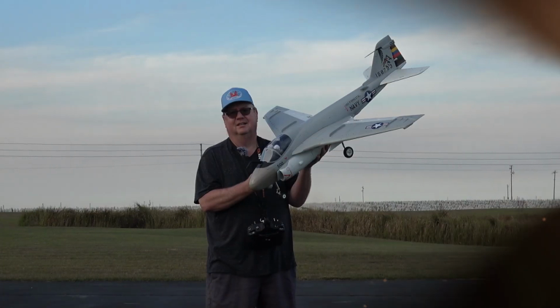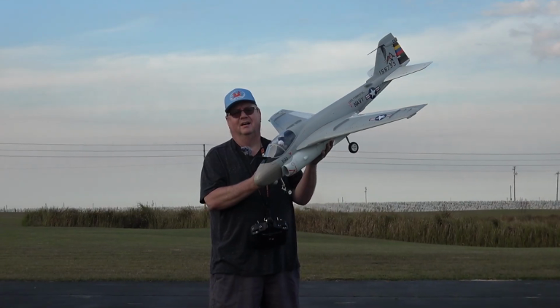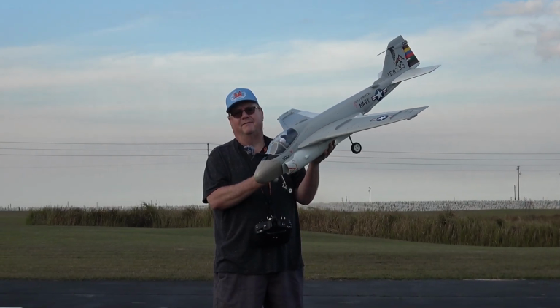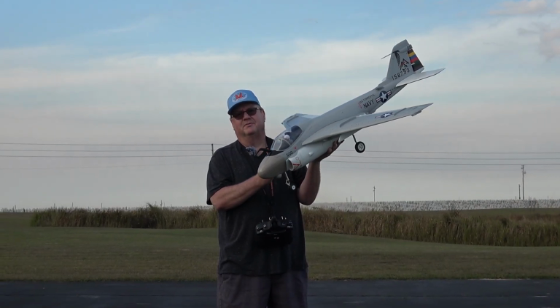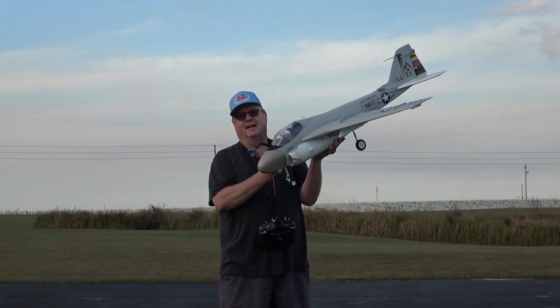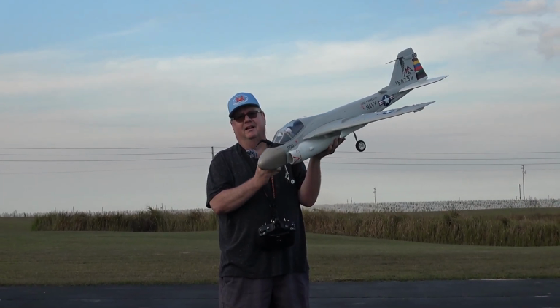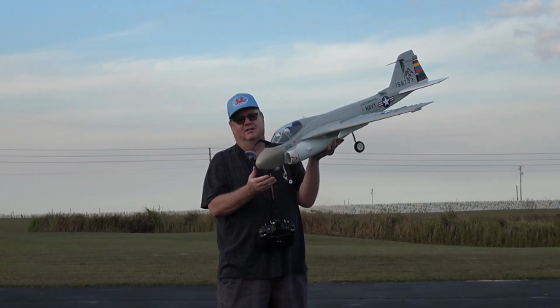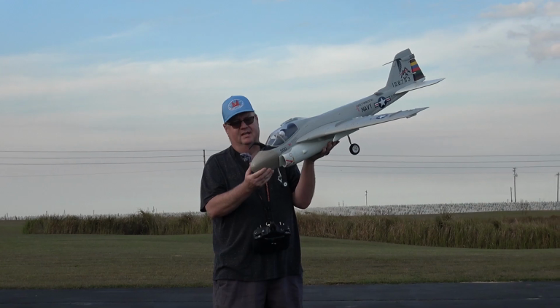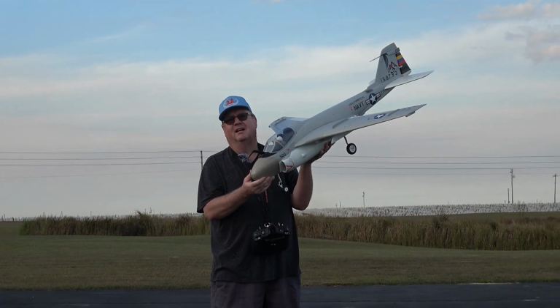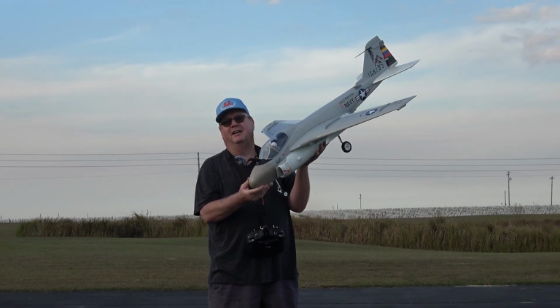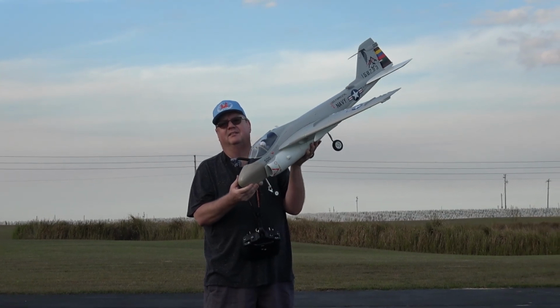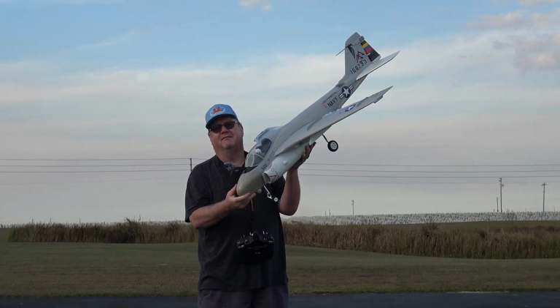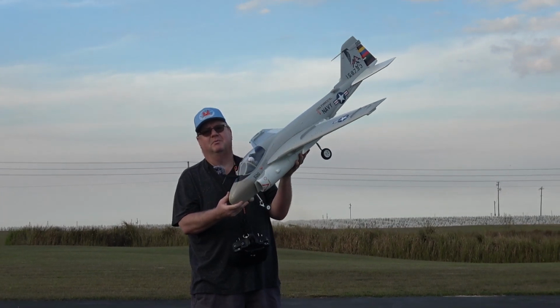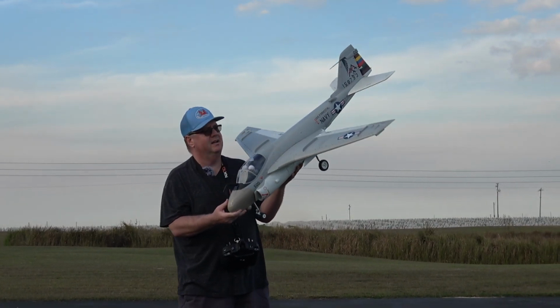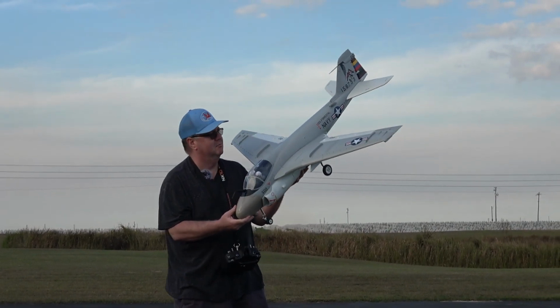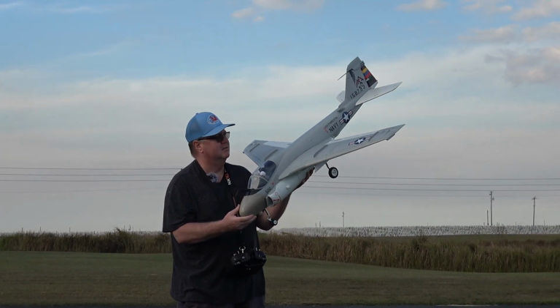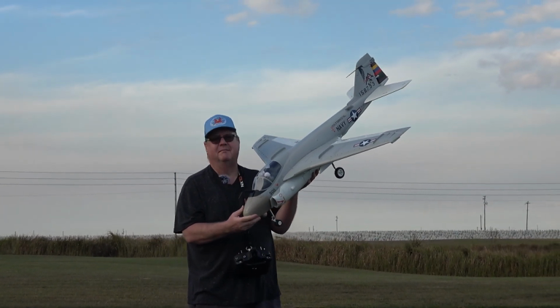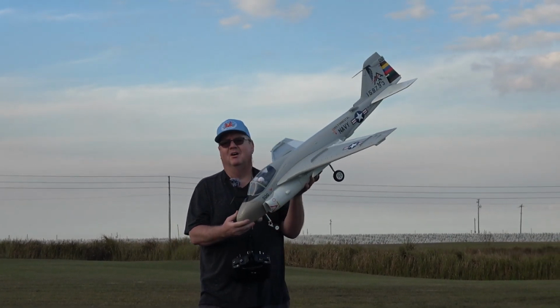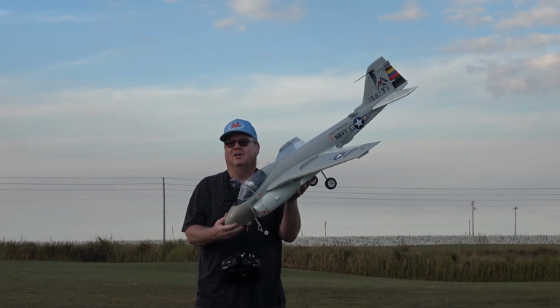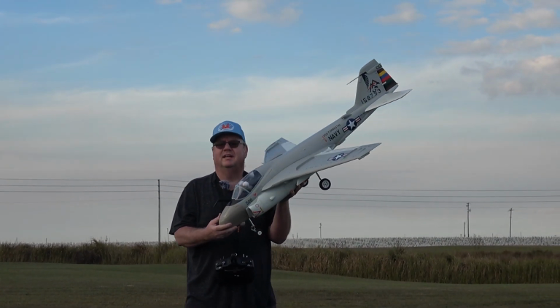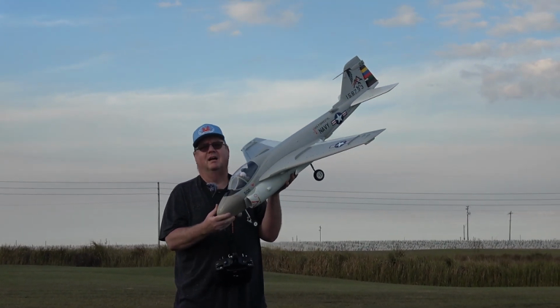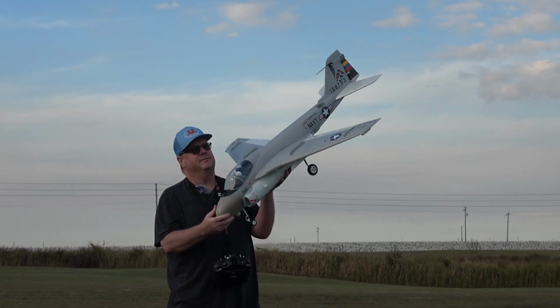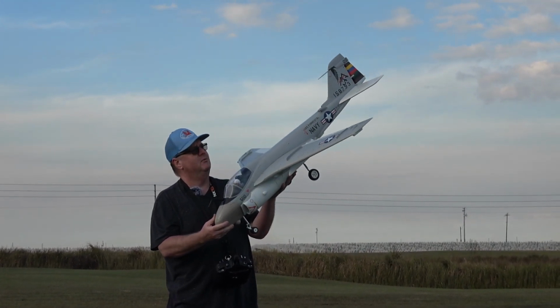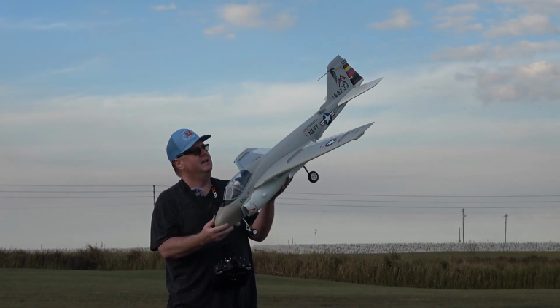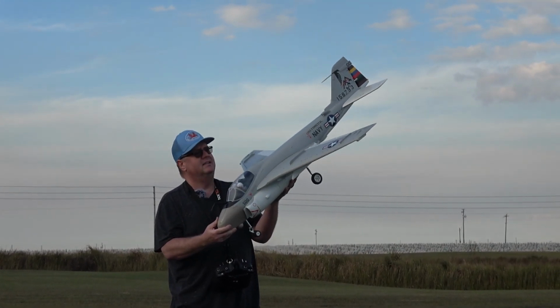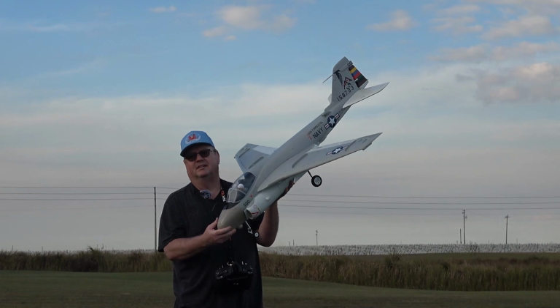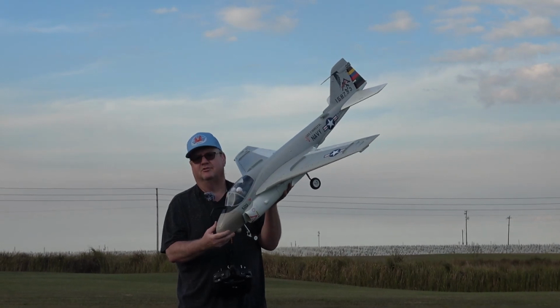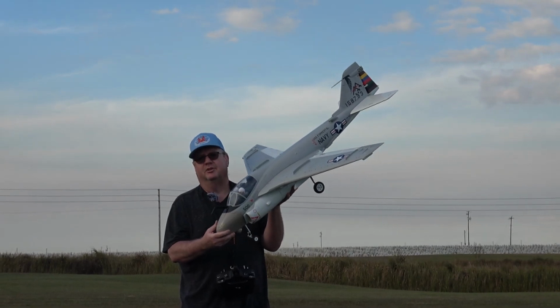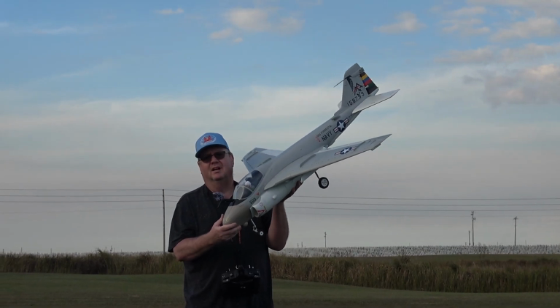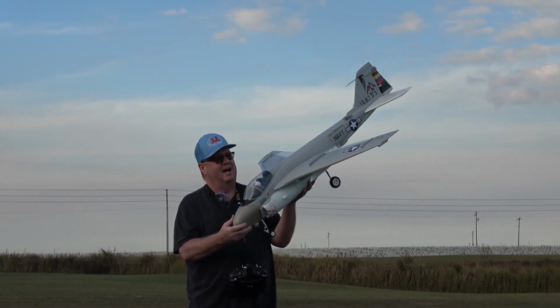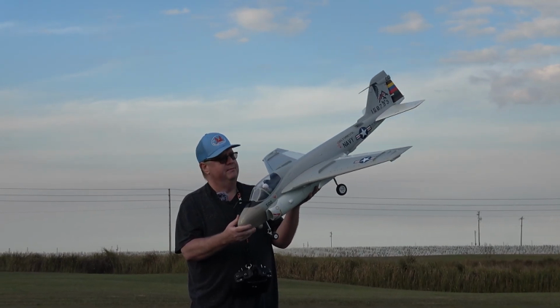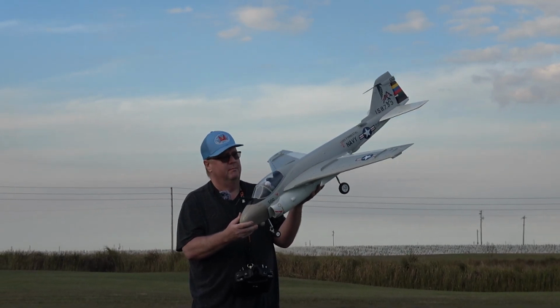Hey folks, Fat Guy Flies RC here out at the Avon Park Air Modelers Club. We're going to take up the Freewing A6 Intruder high performance.